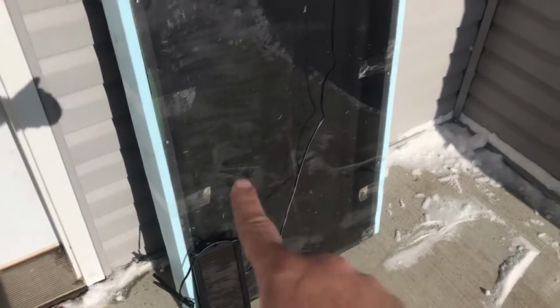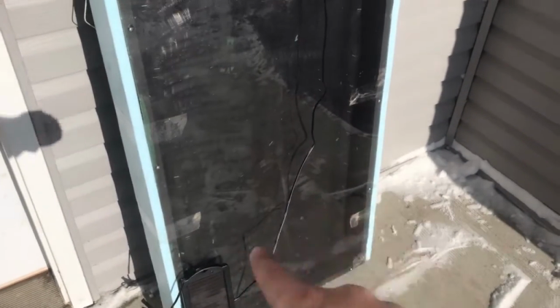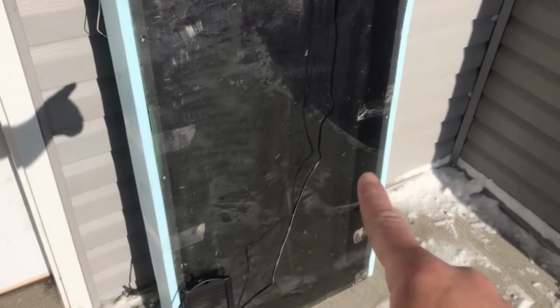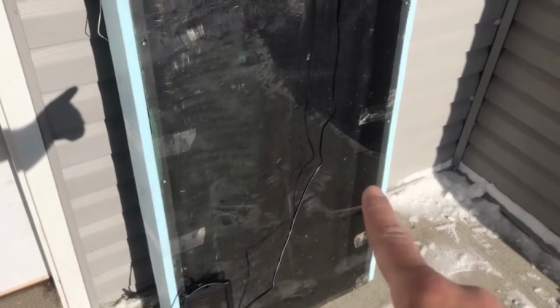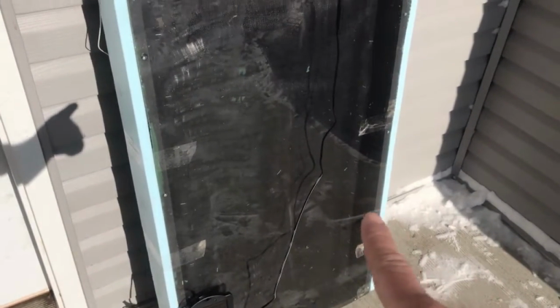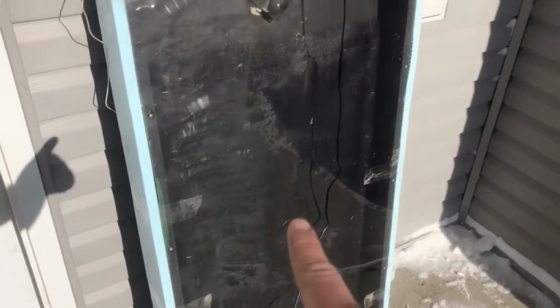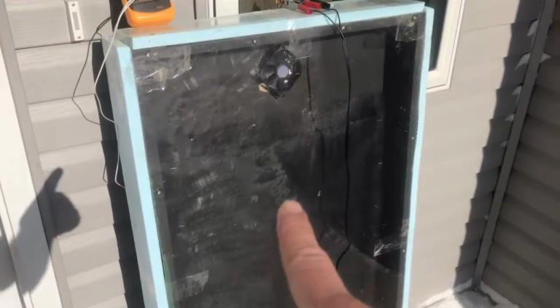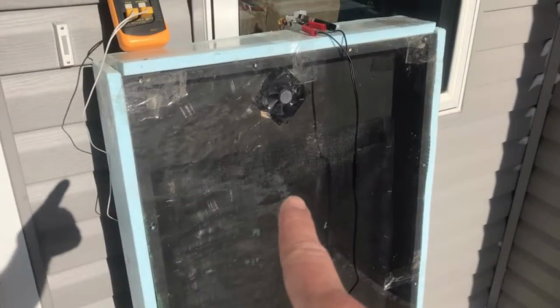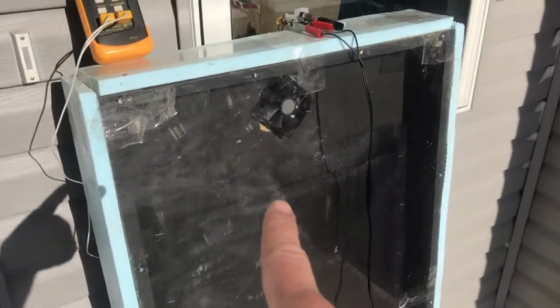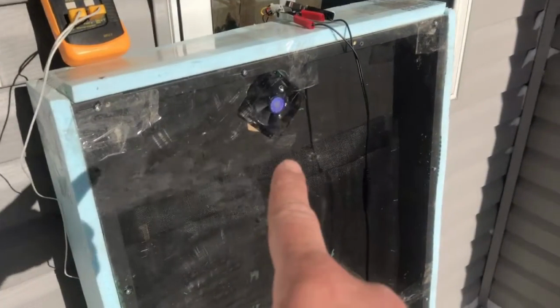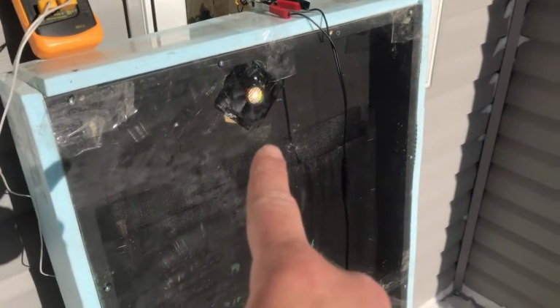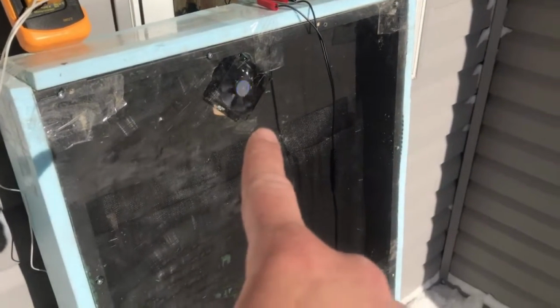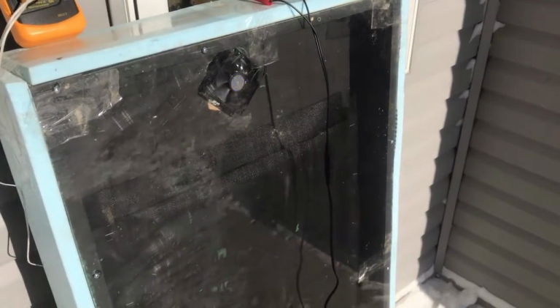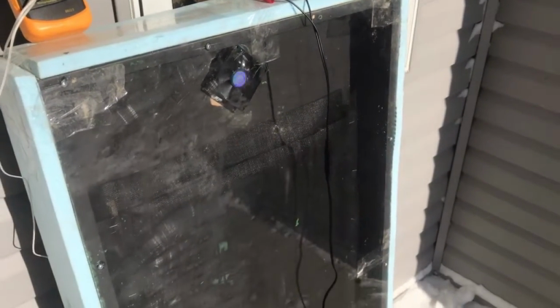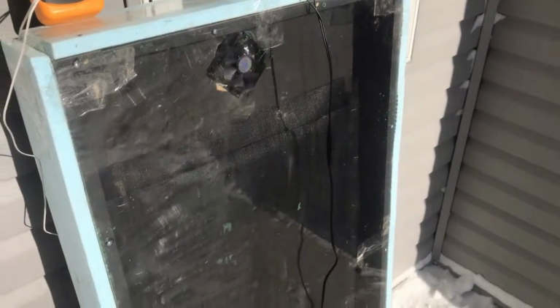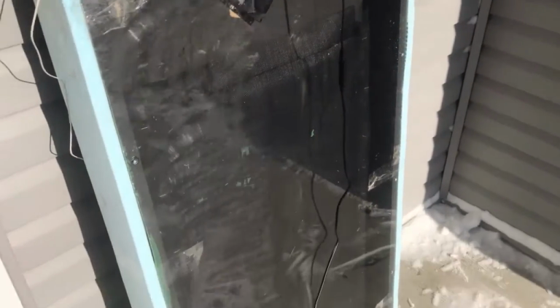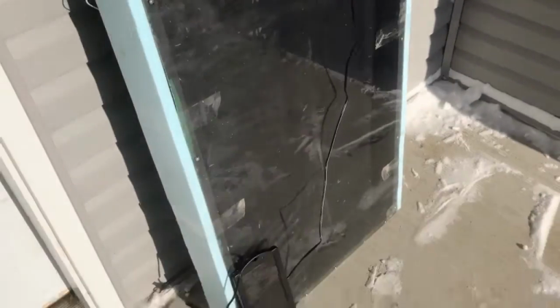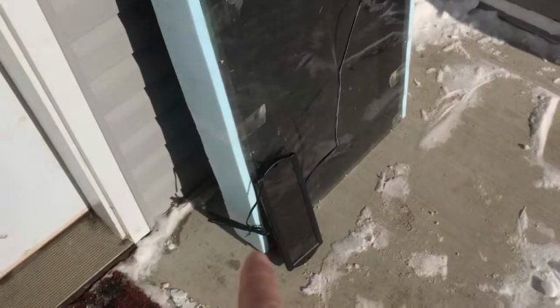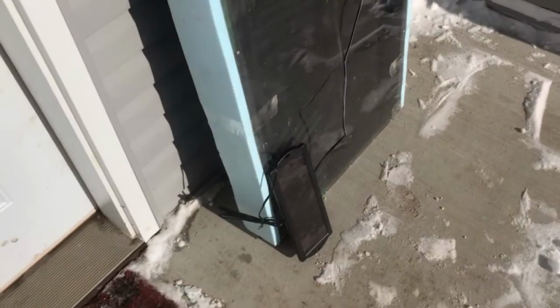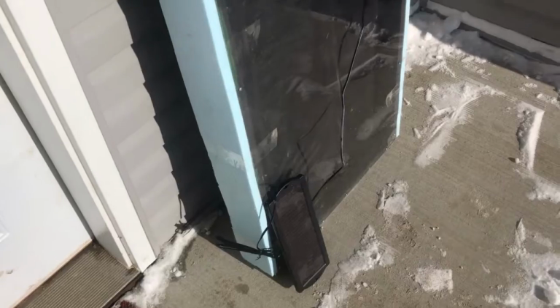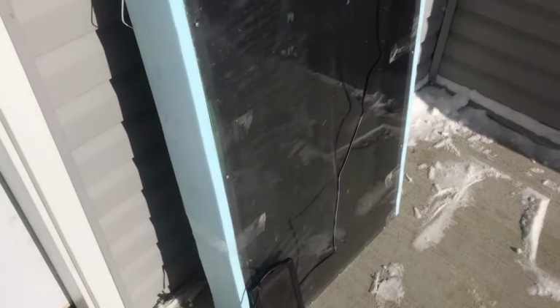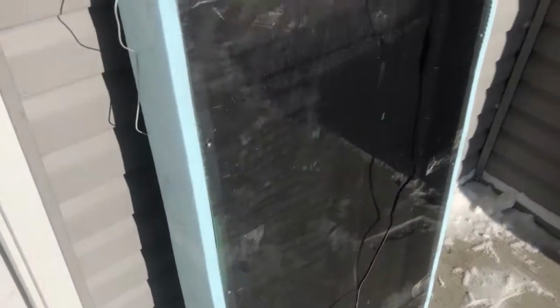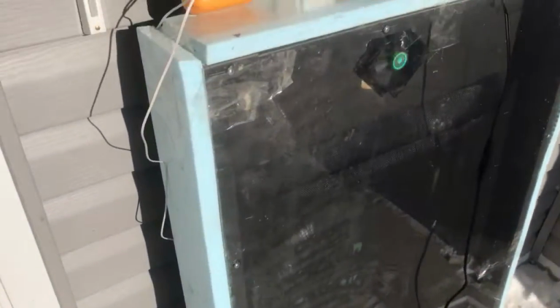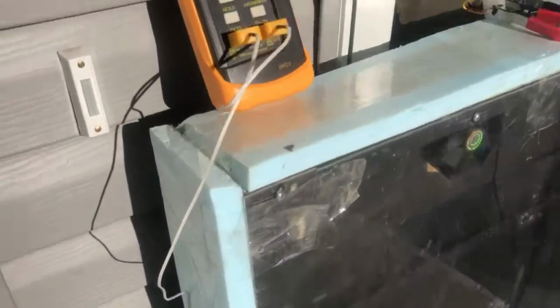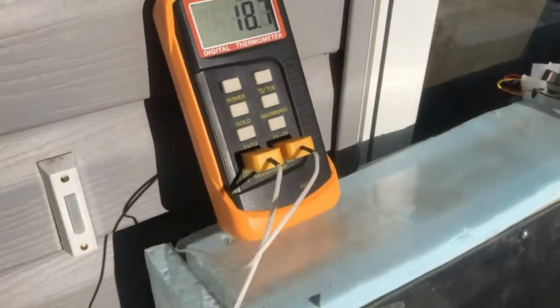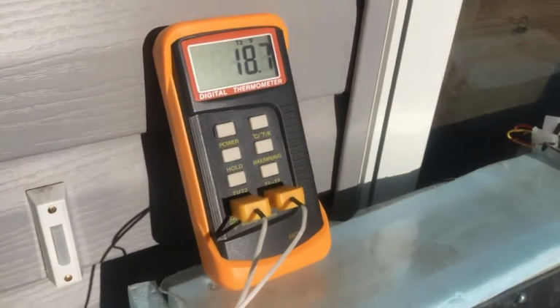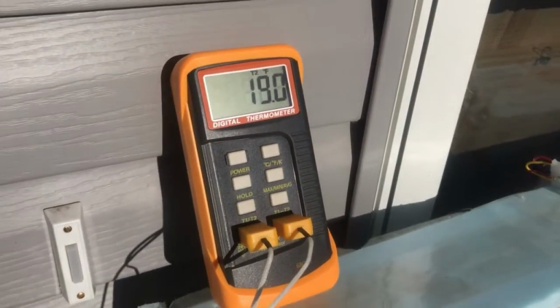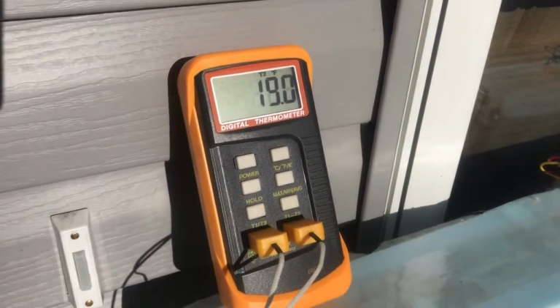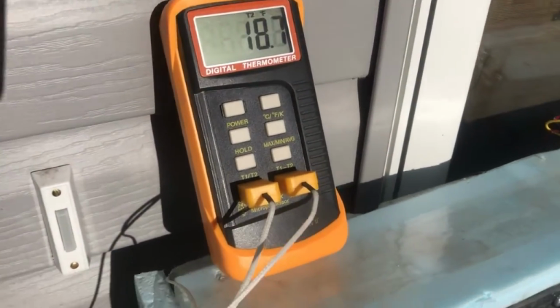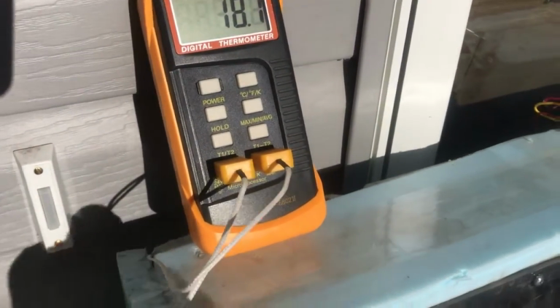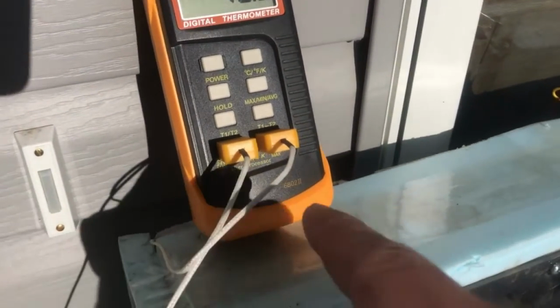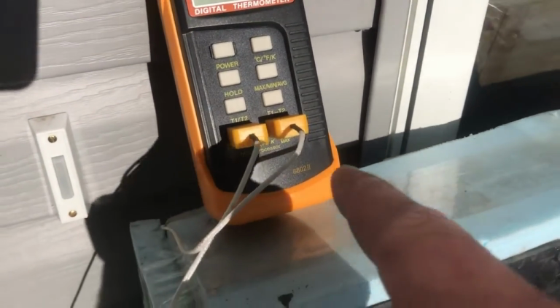Cold air is flowing in through some holes on the bottom, up across the window screen heat collectors, and then here you can see there's a fan — a little computer fan — that's being powered by the solar panel.